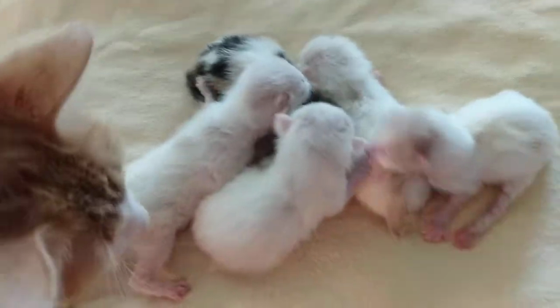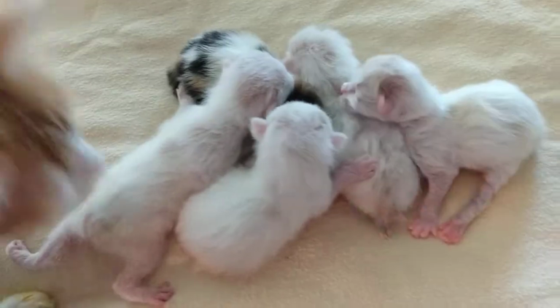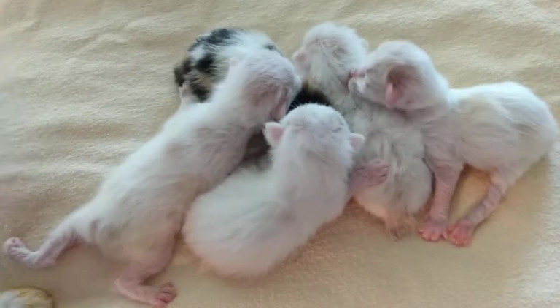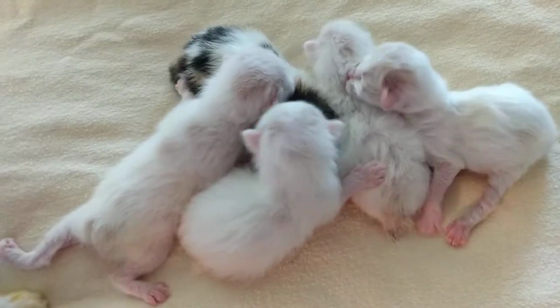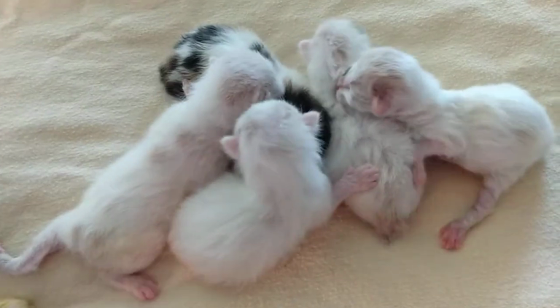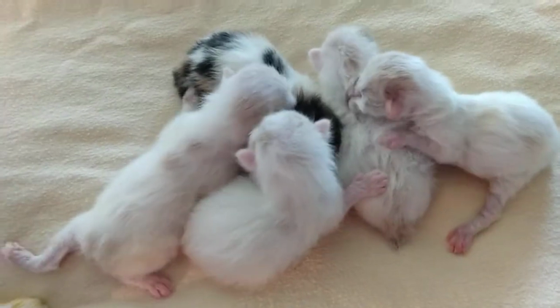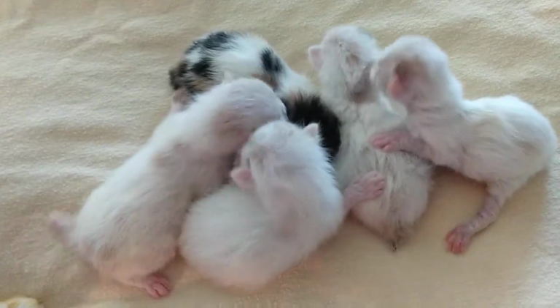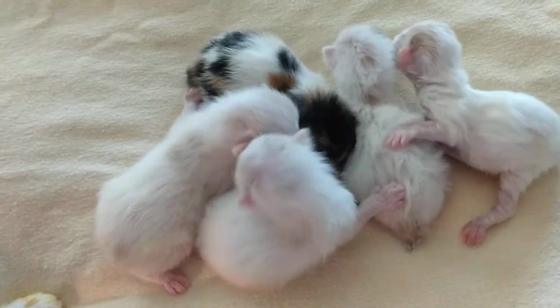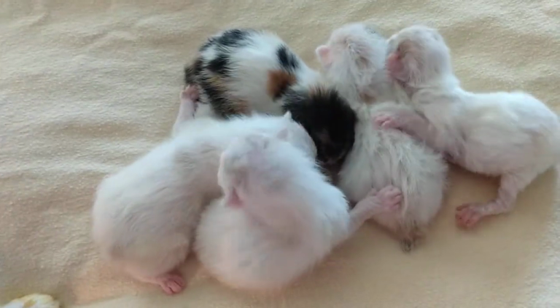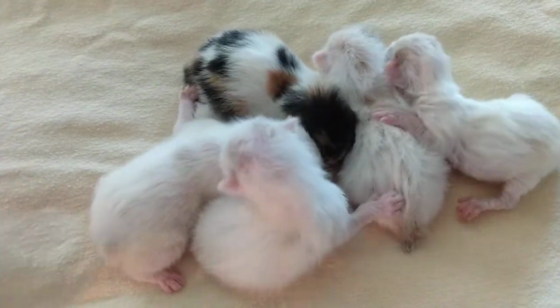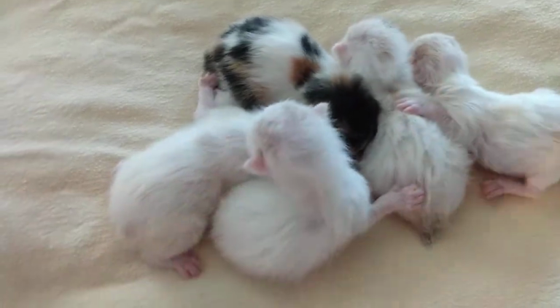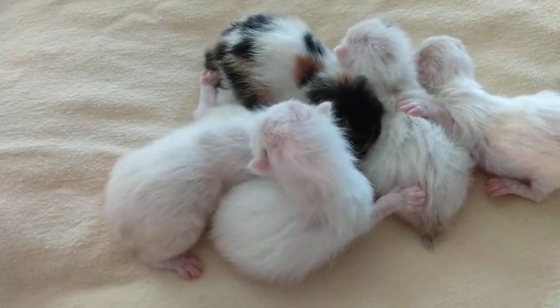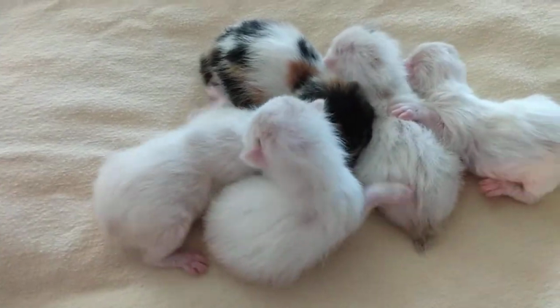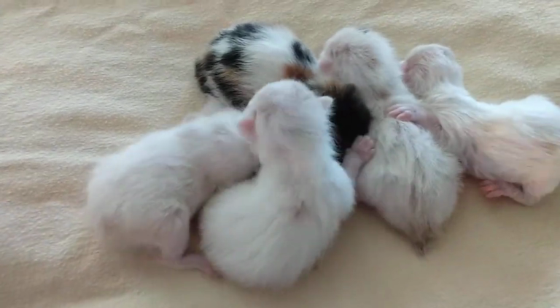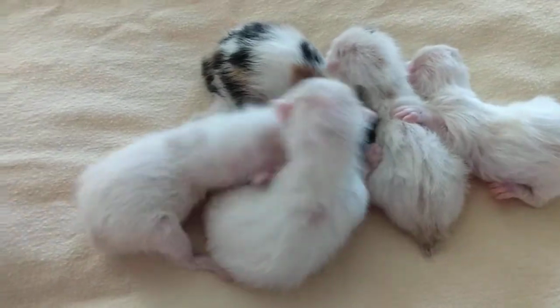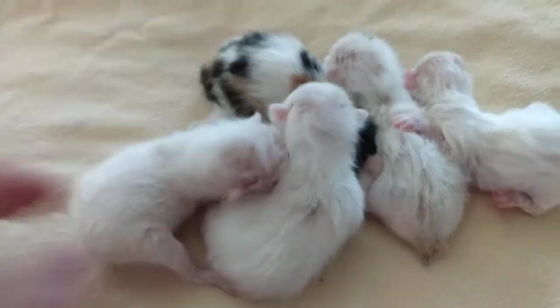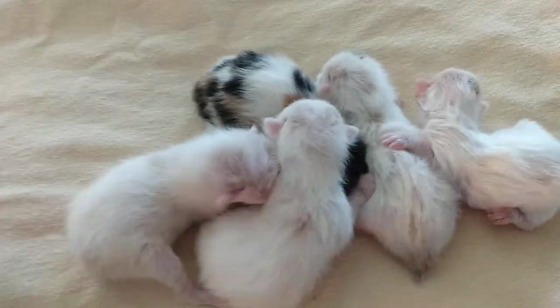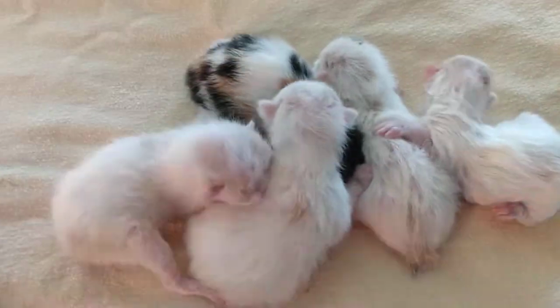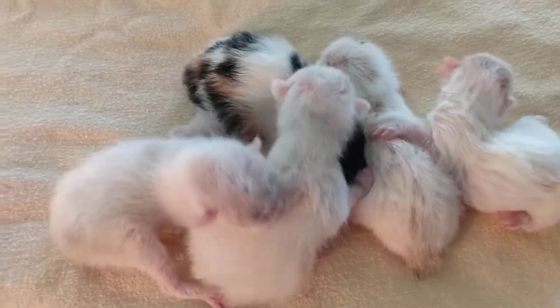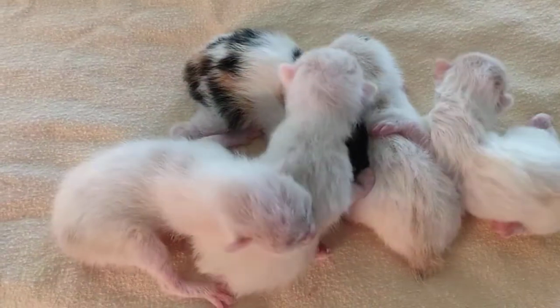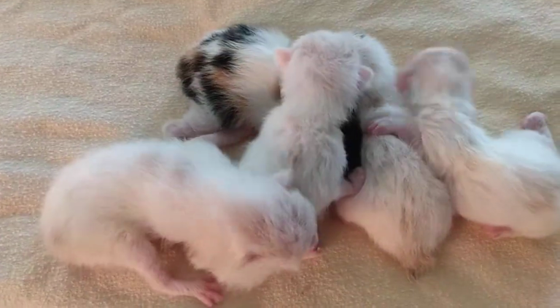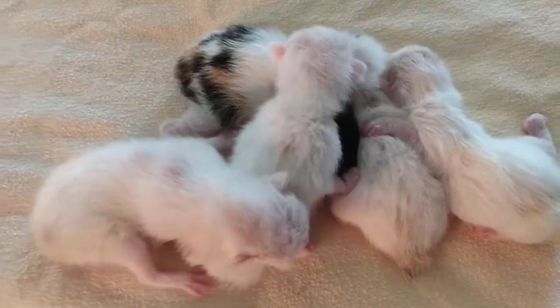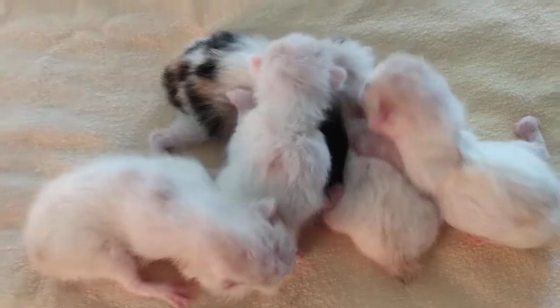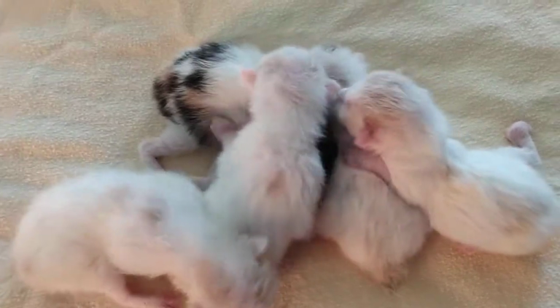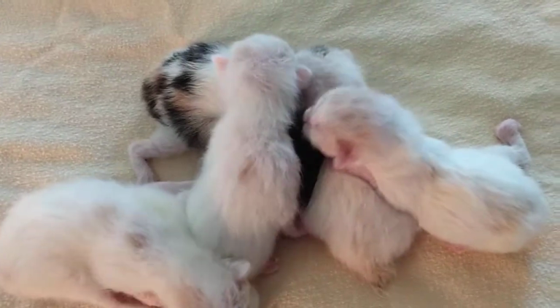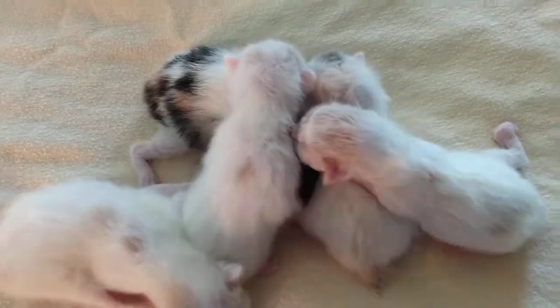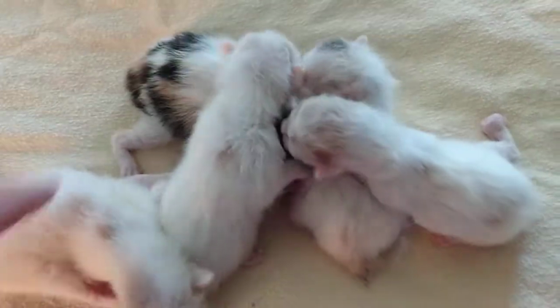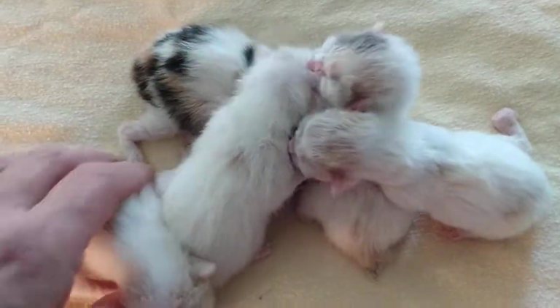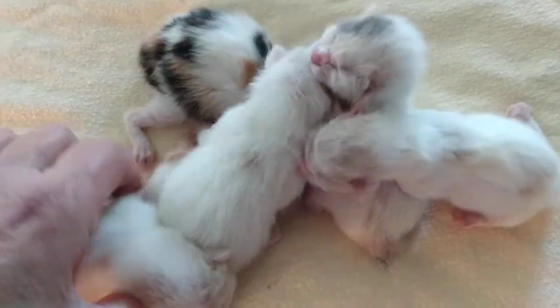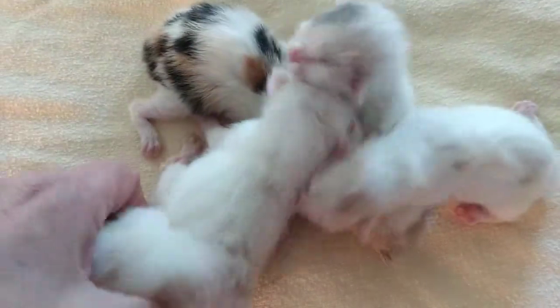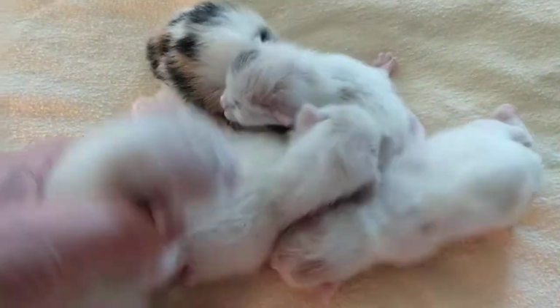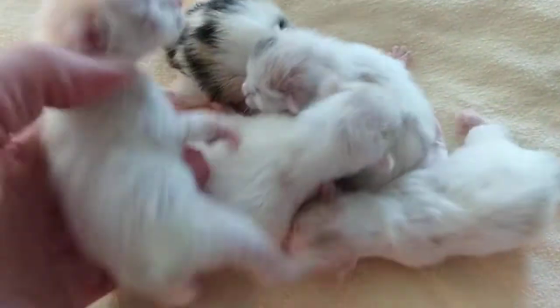Yes, your babies are beautiful. Just let me take a little video of them and I'll let you have them back.